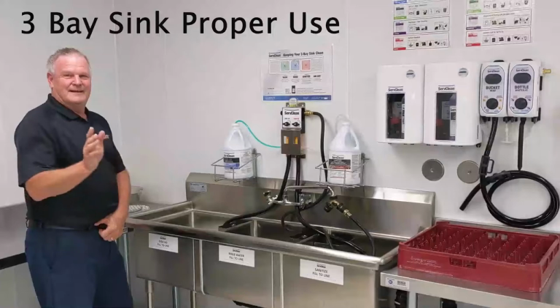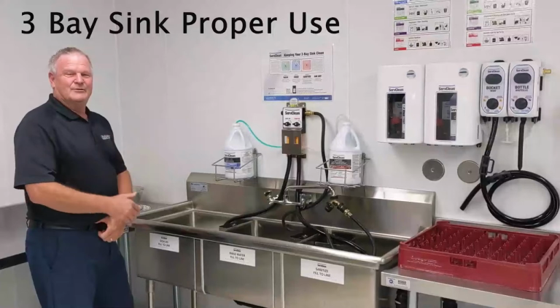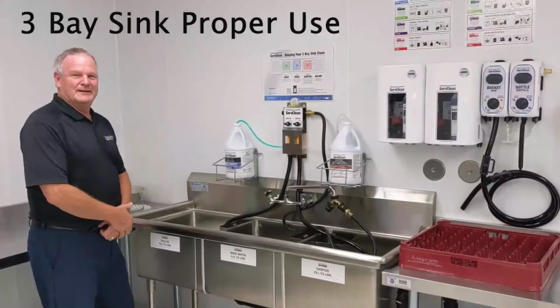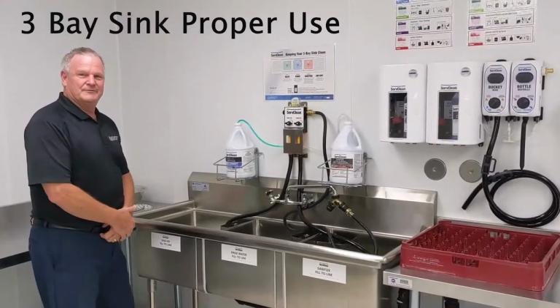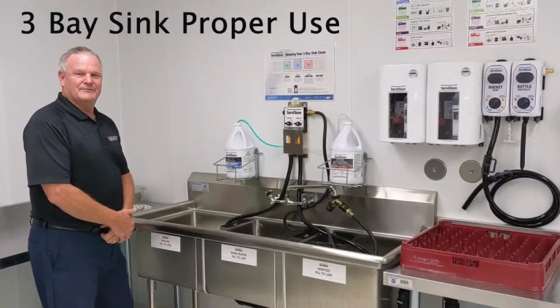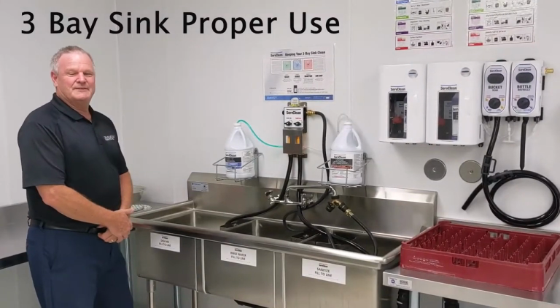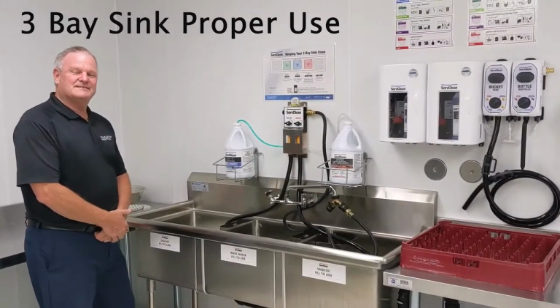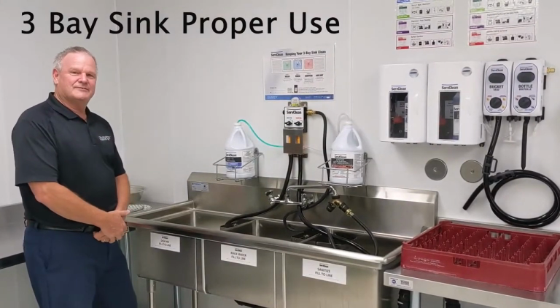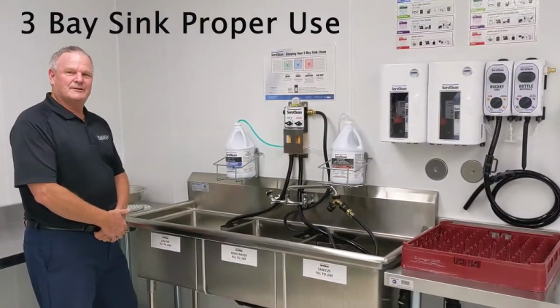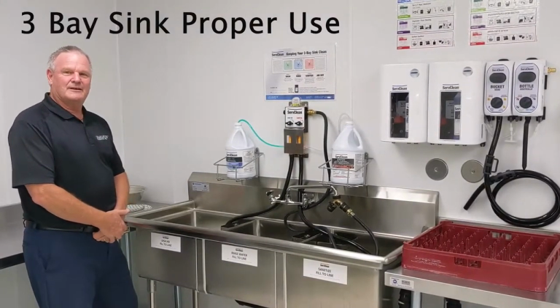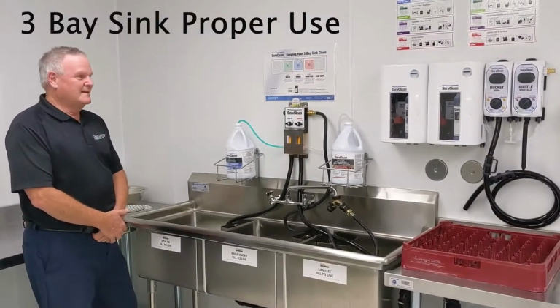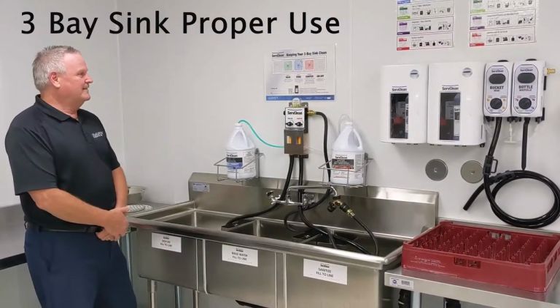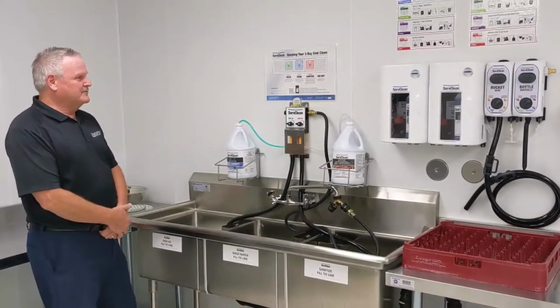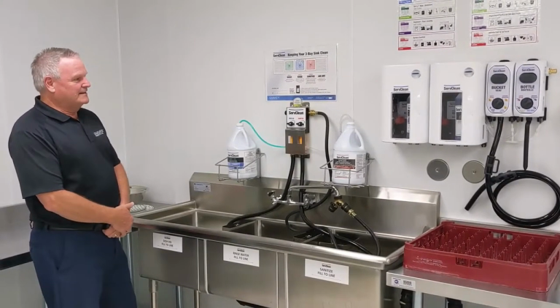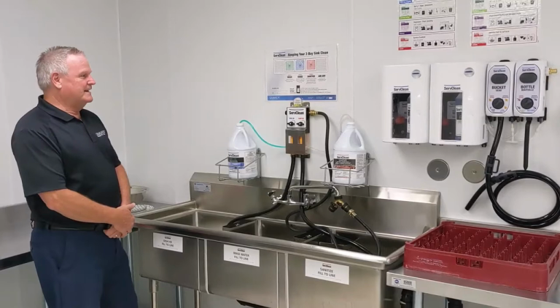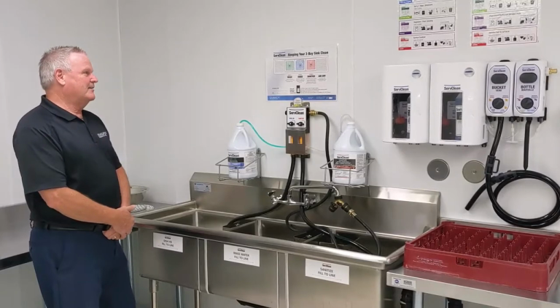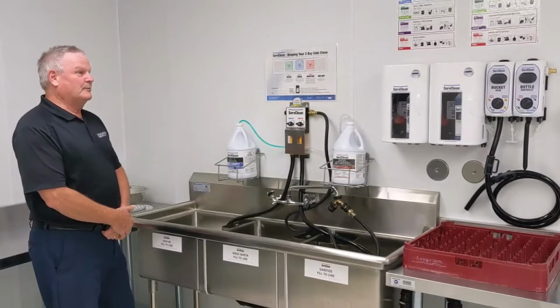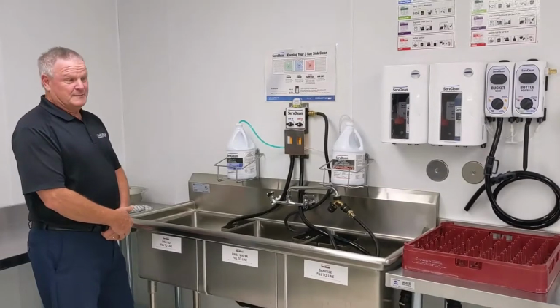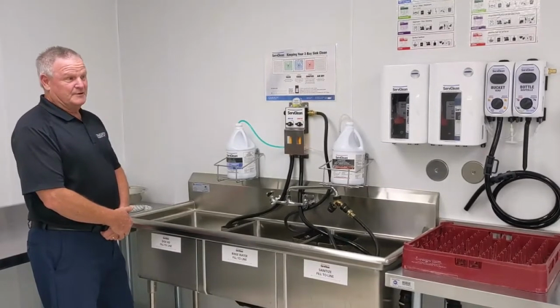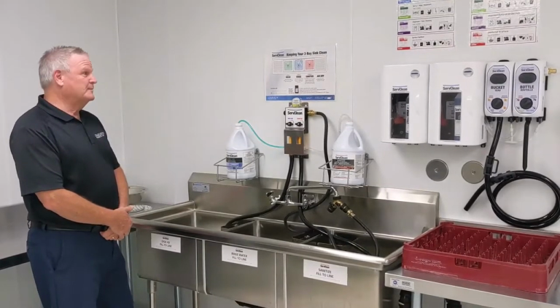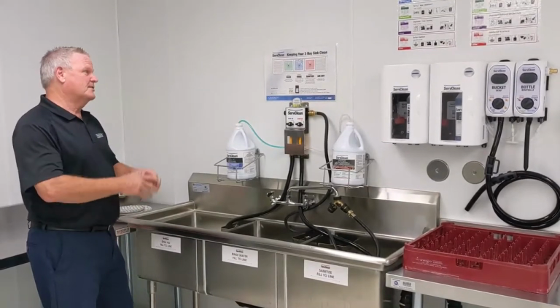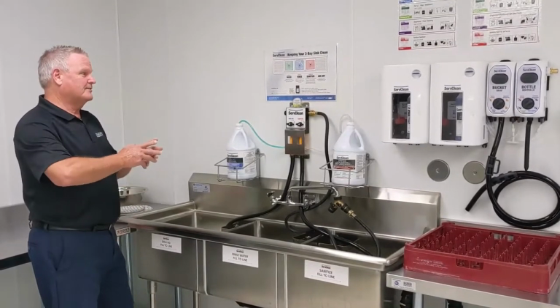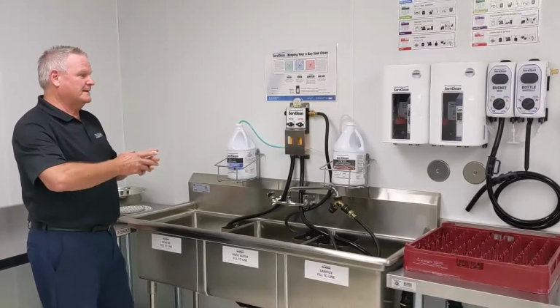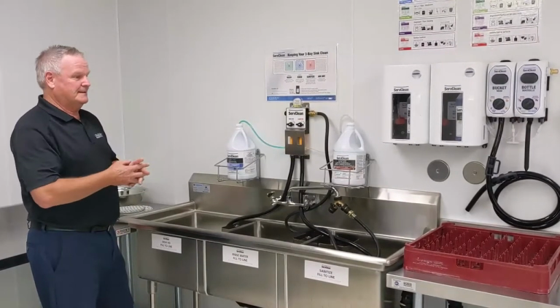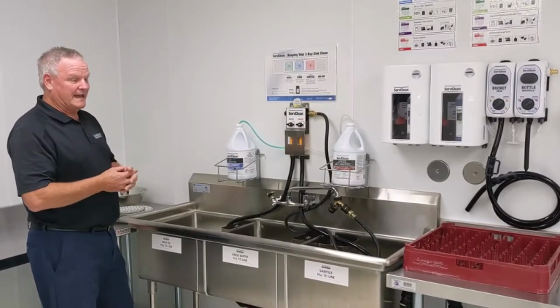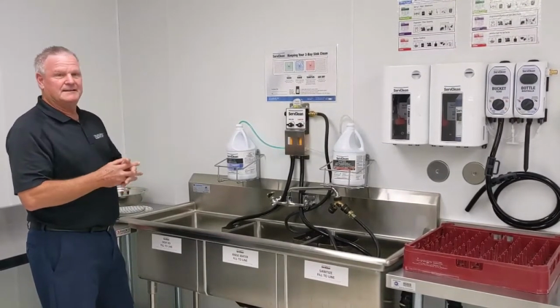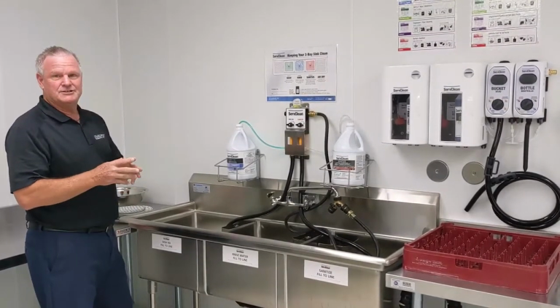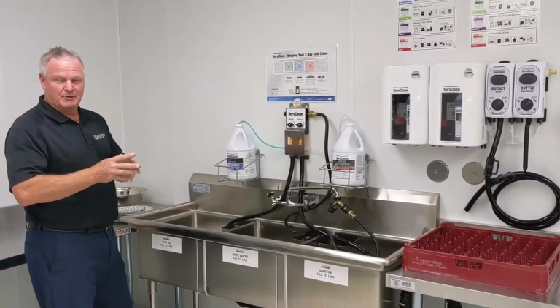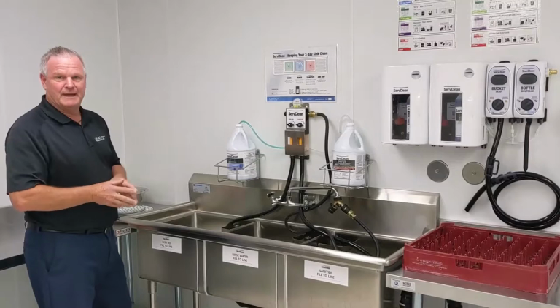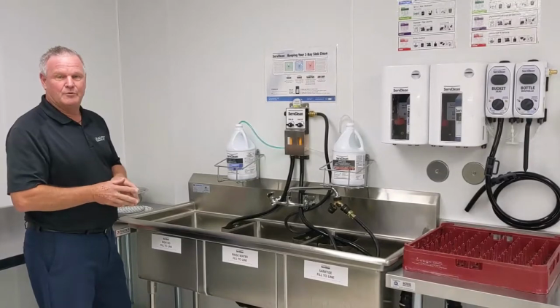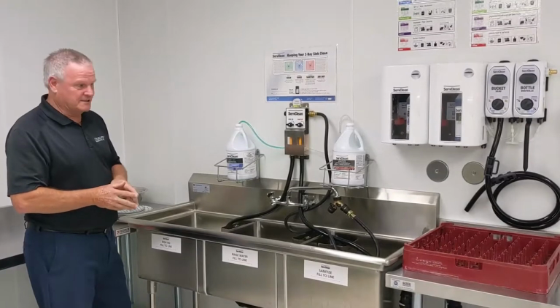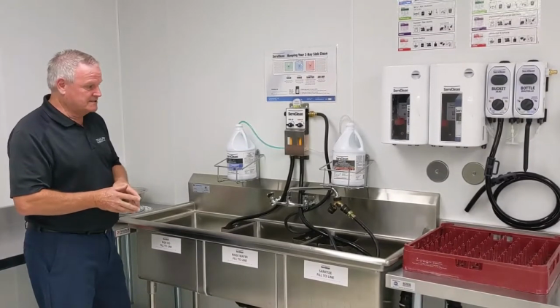Hello everybody, Jim Fleeler, Vice President of Sales for Charlotte Products. Thanks for joining us today, where we're going to spend about two minutes on our three-bay dish and pot and pan washing system.